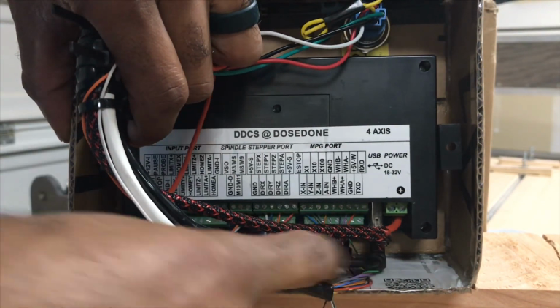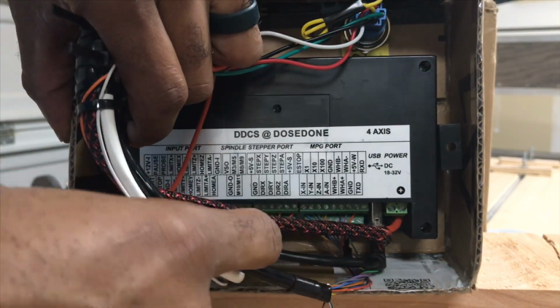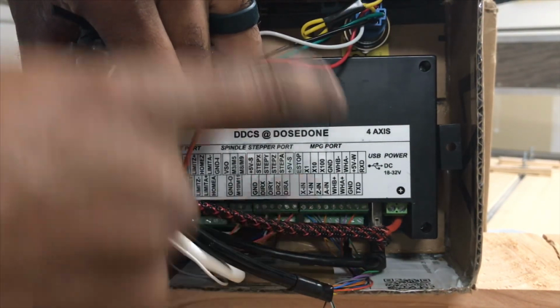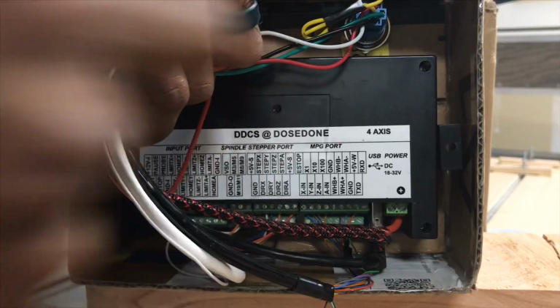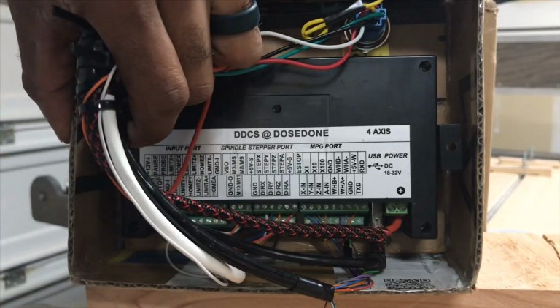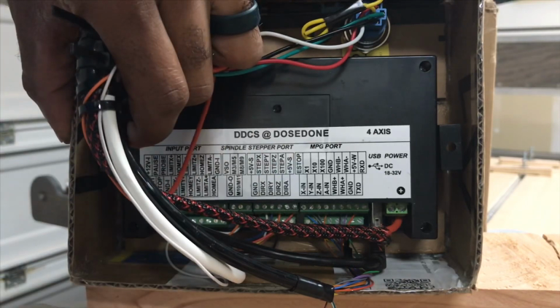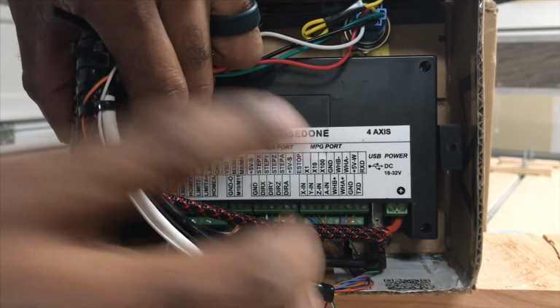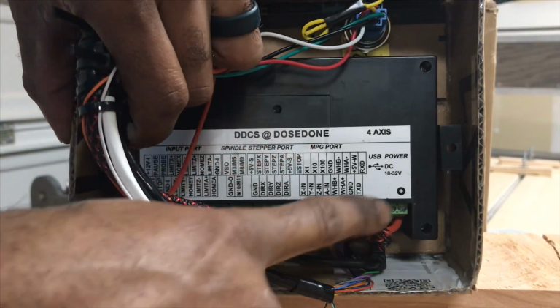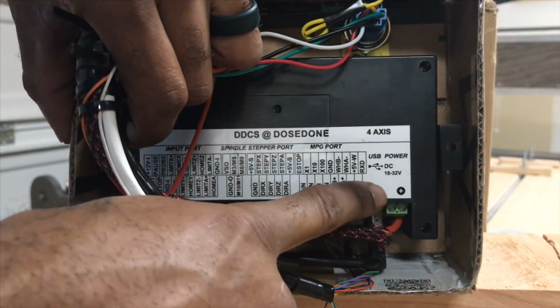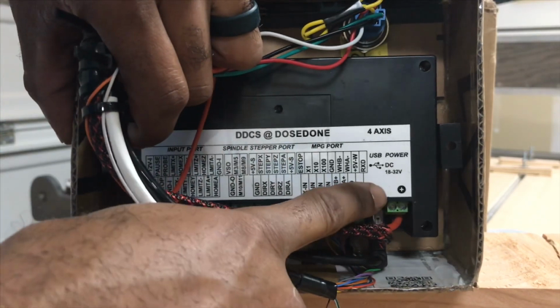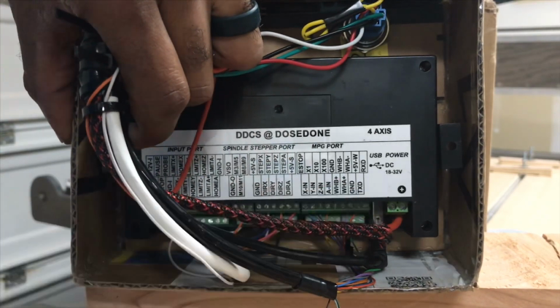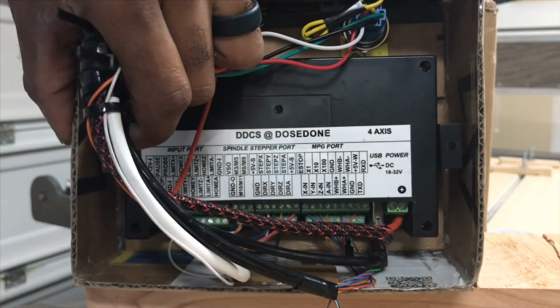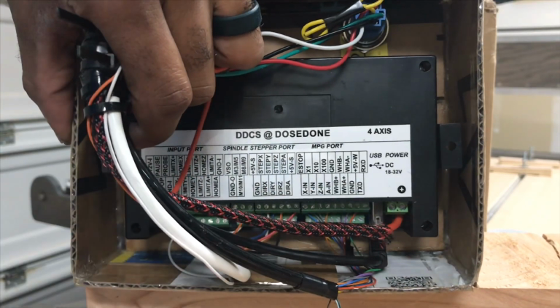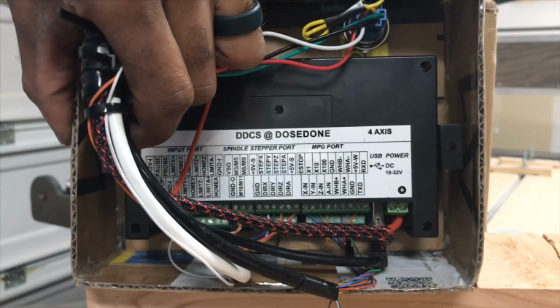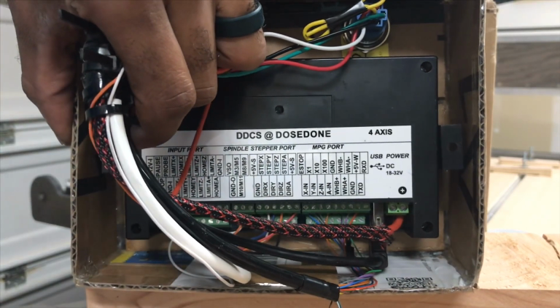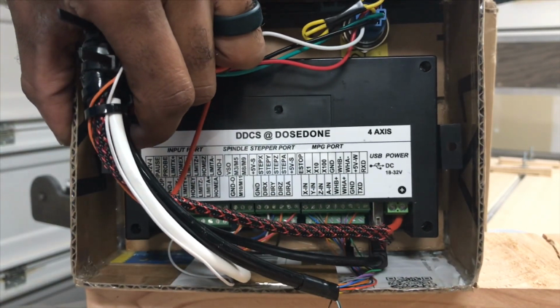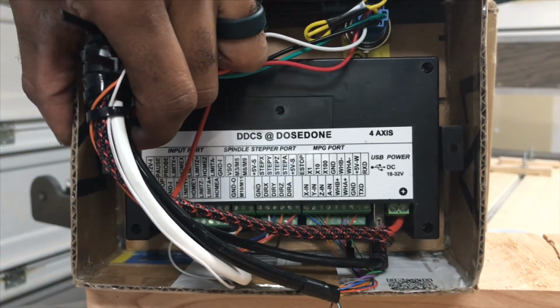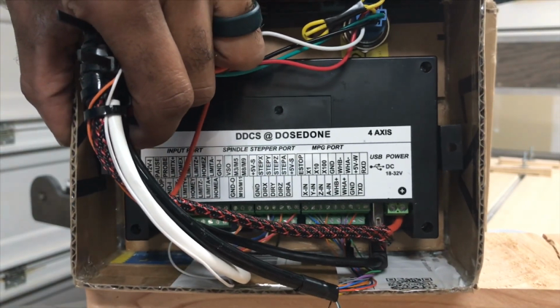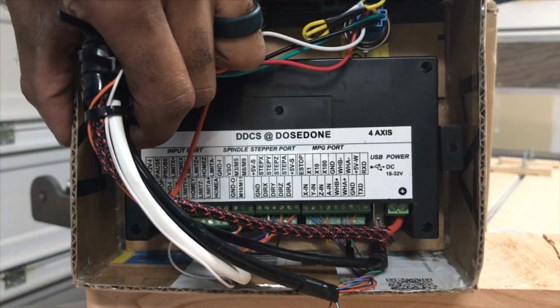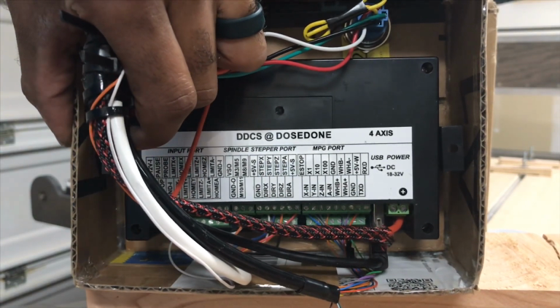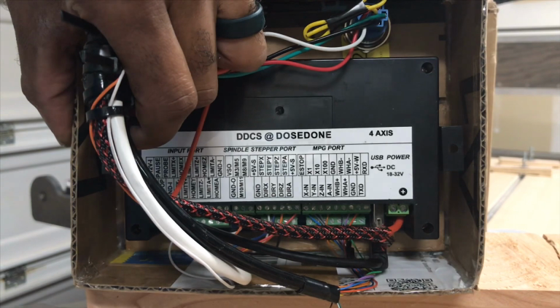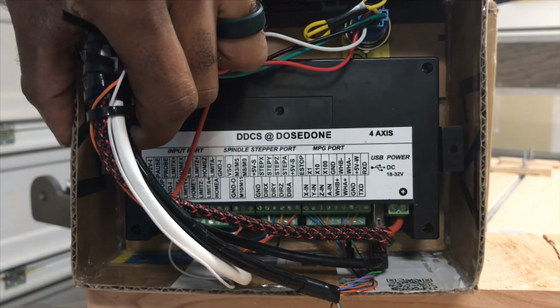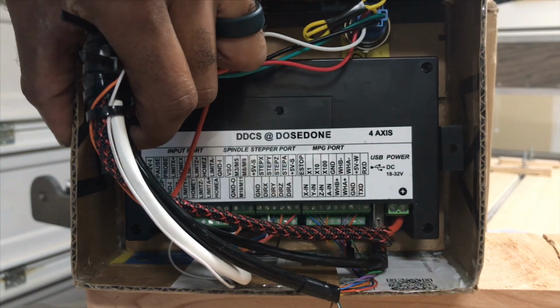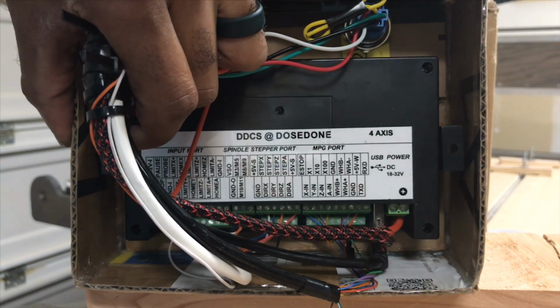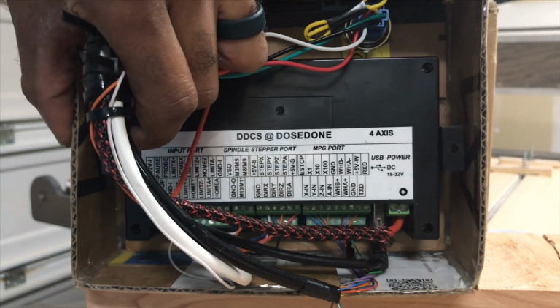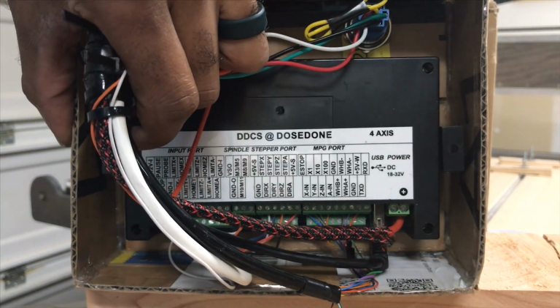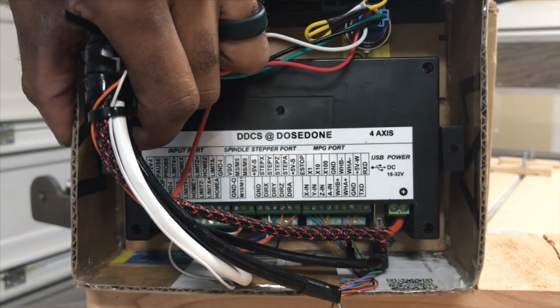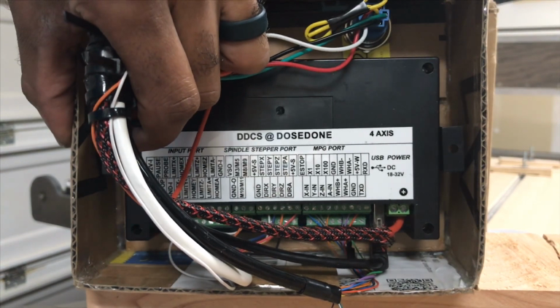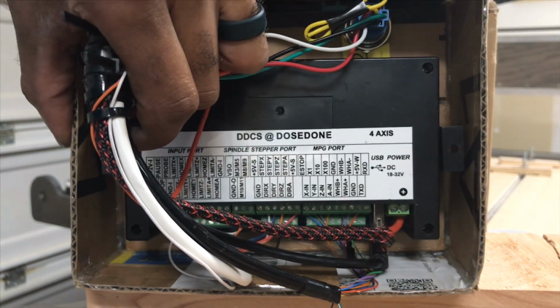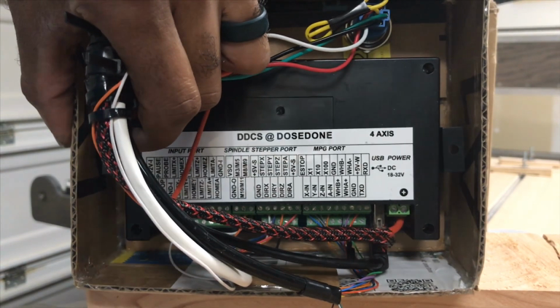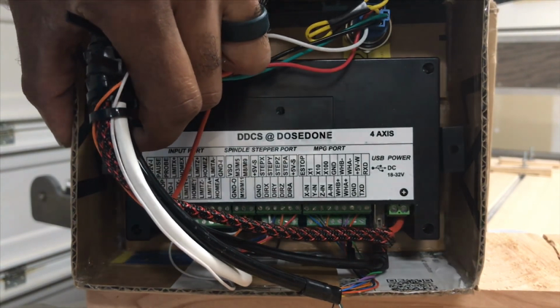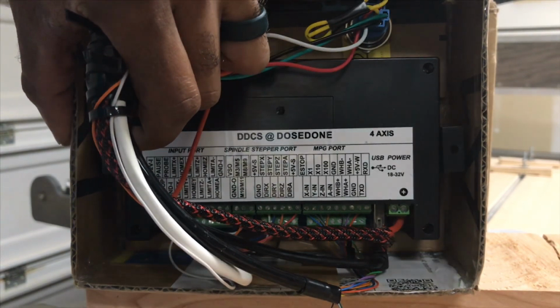And then you have a USB port that goes right there — that's the extension that goes right up here. And then to the very right is going to be the power in; it's going to be an 18 to 32 volt DC in there.